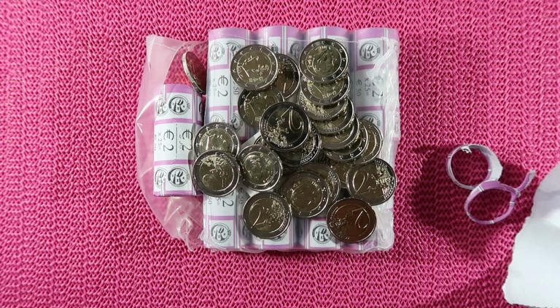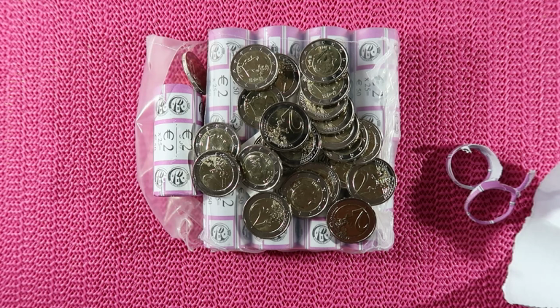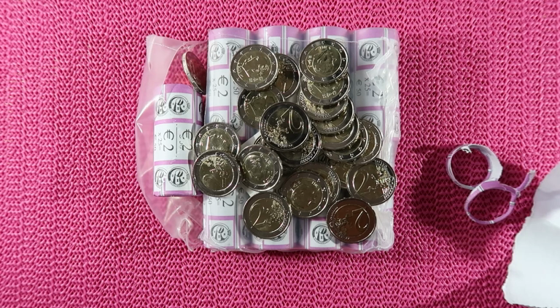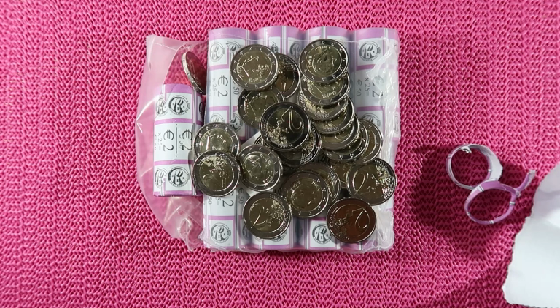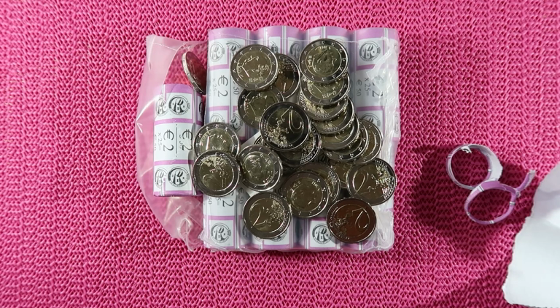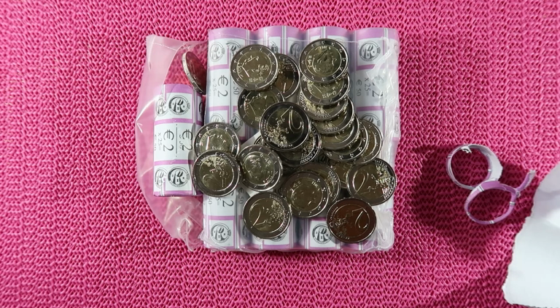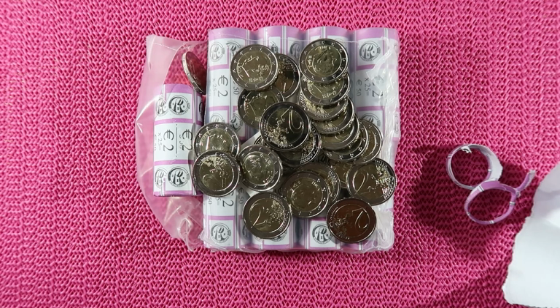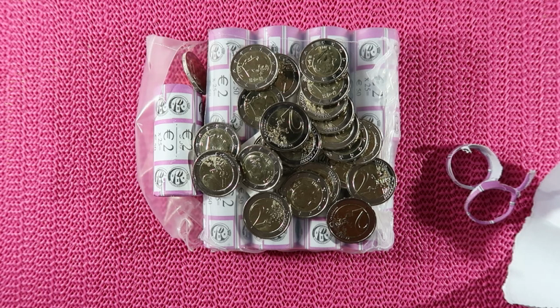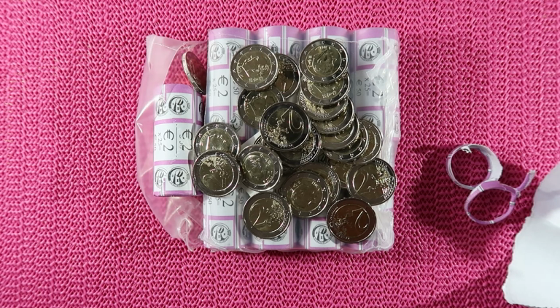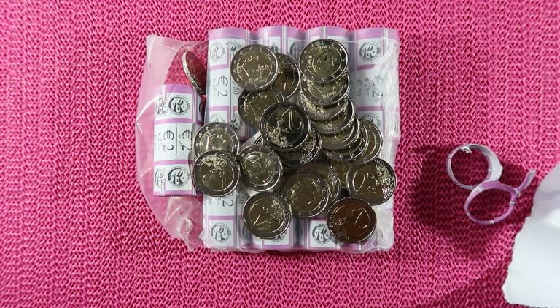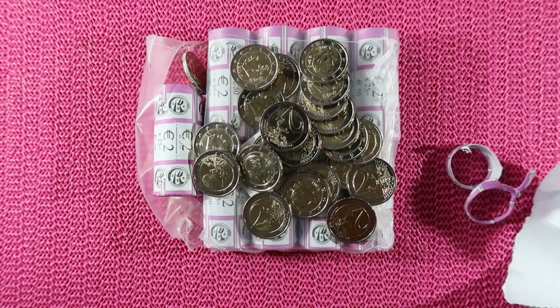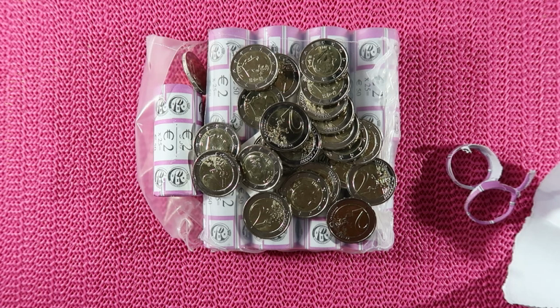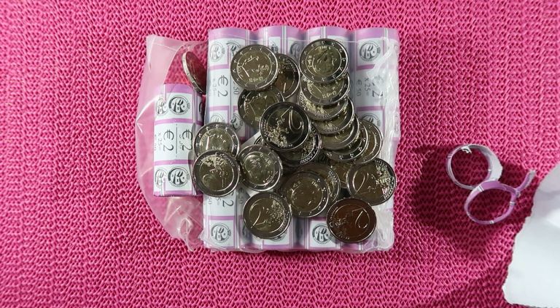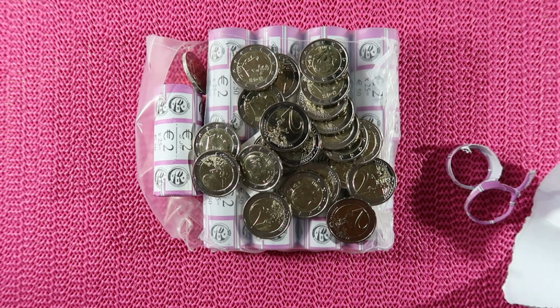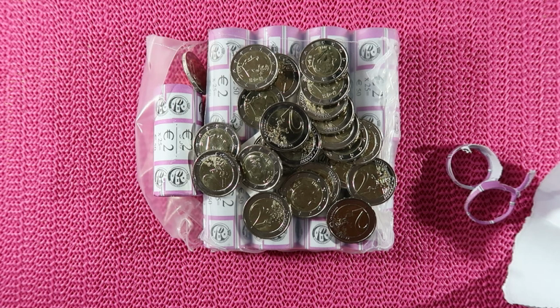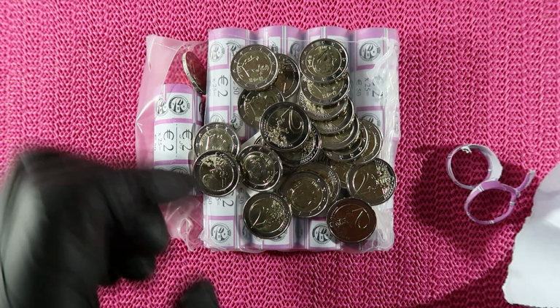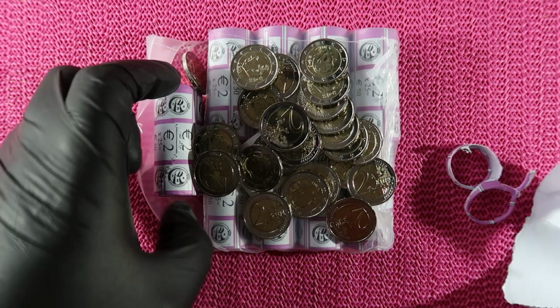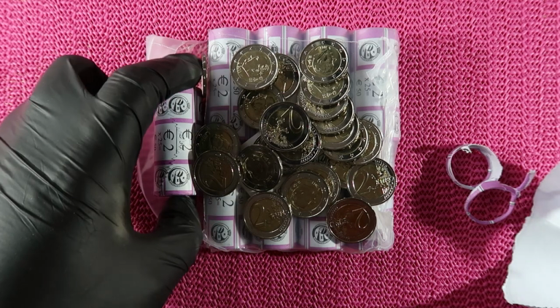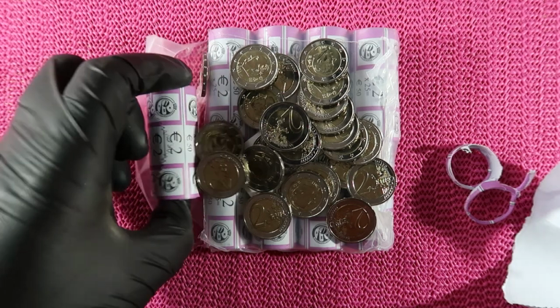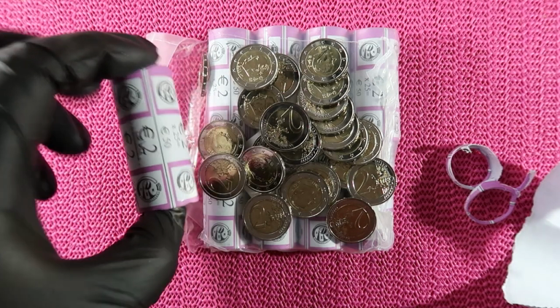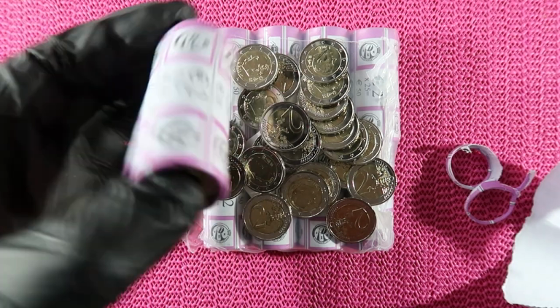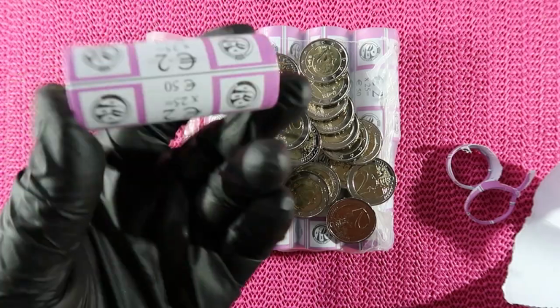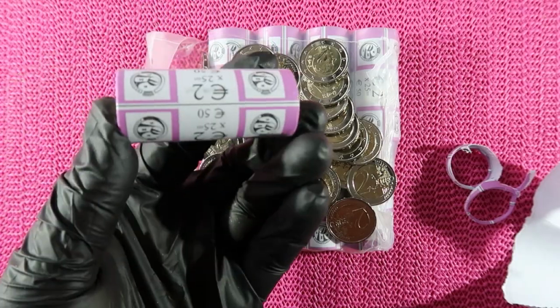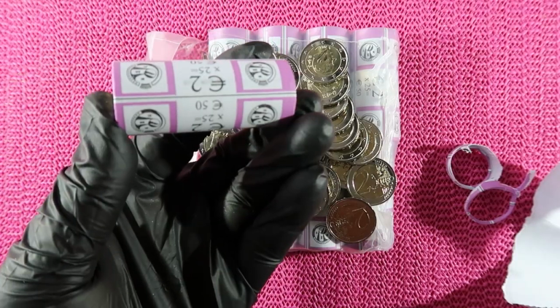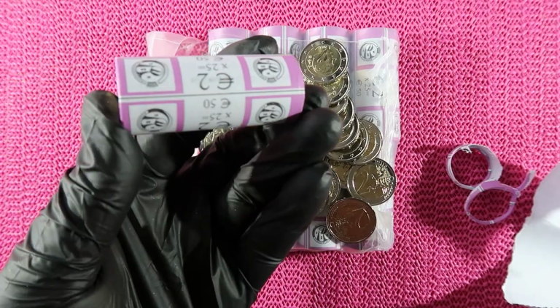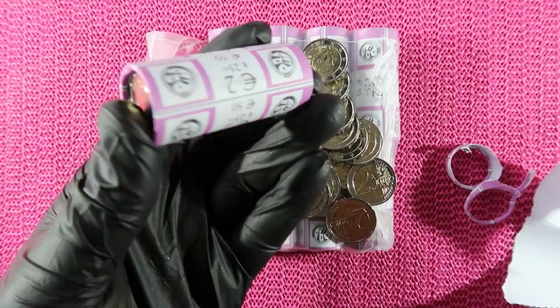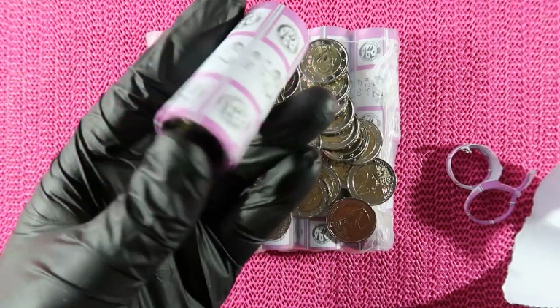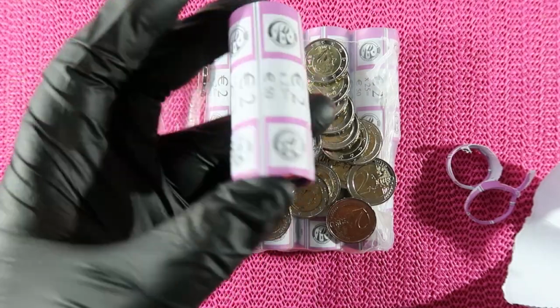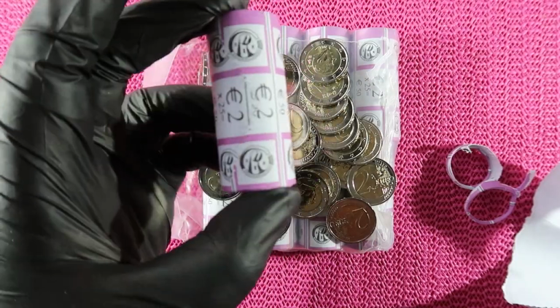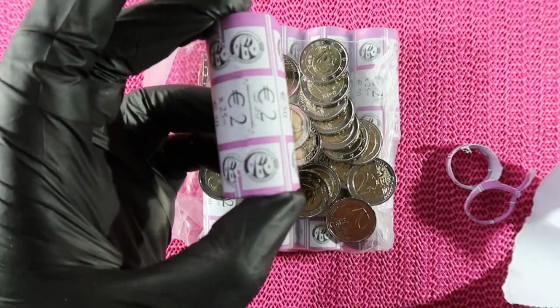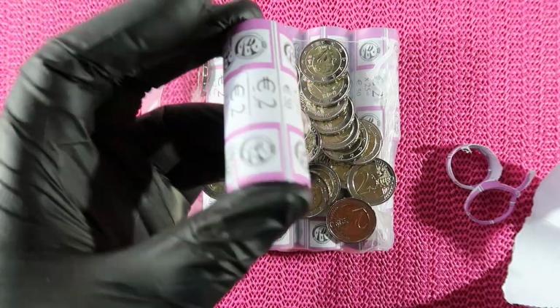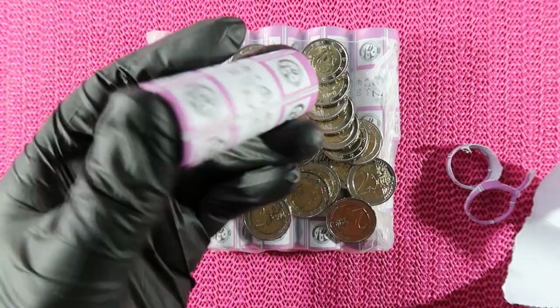I will not keep these coins. I will keep one roll for my collection. But that's it.